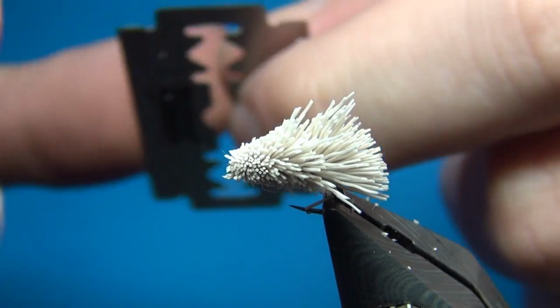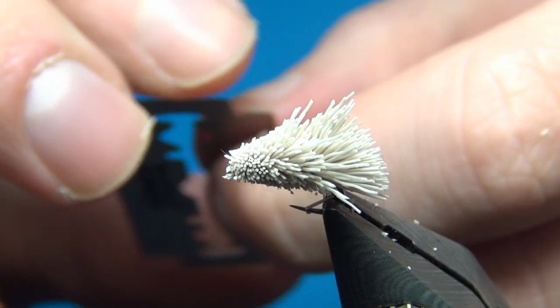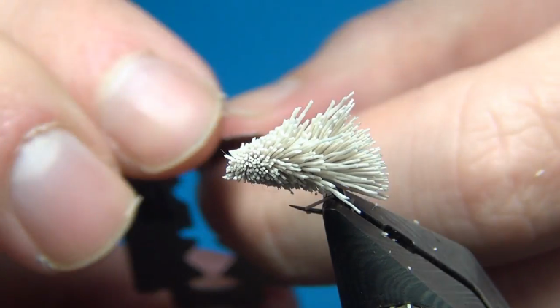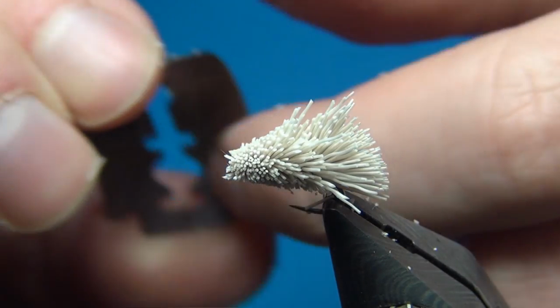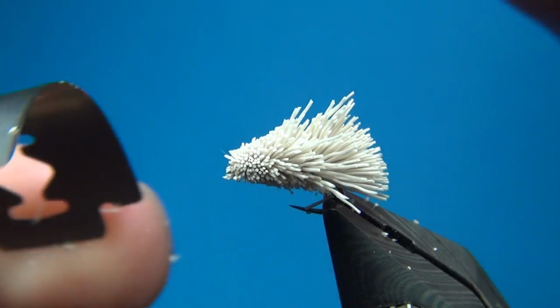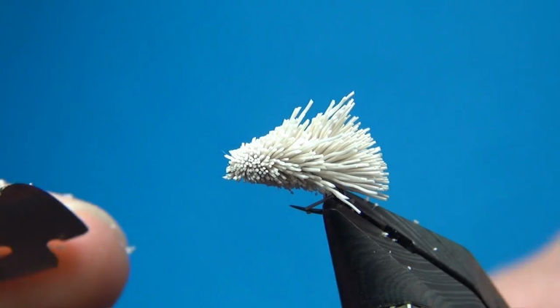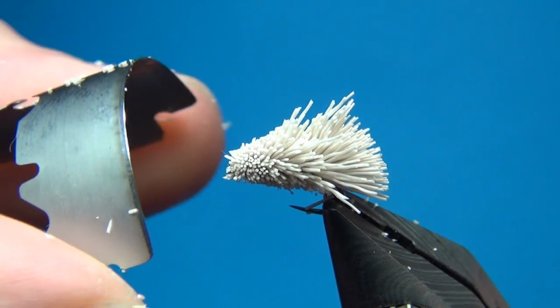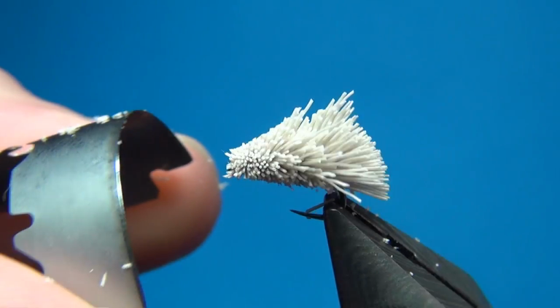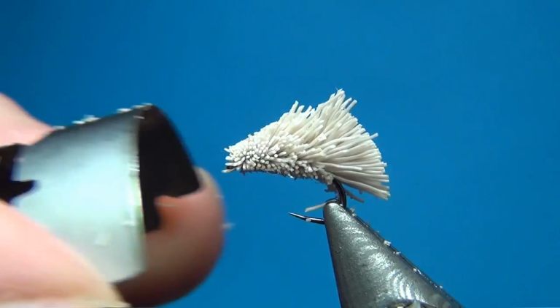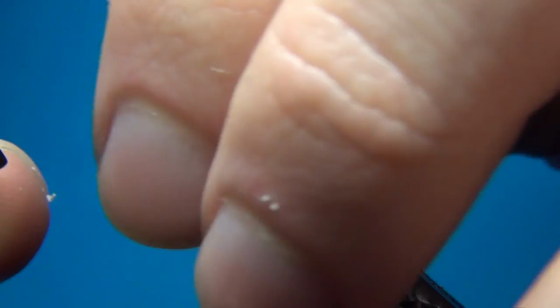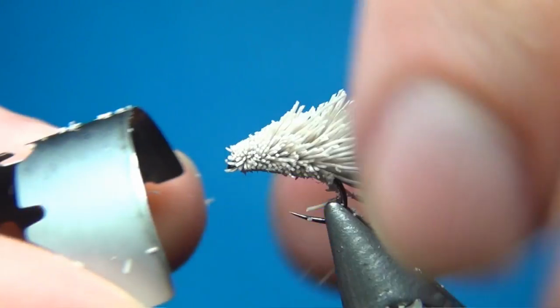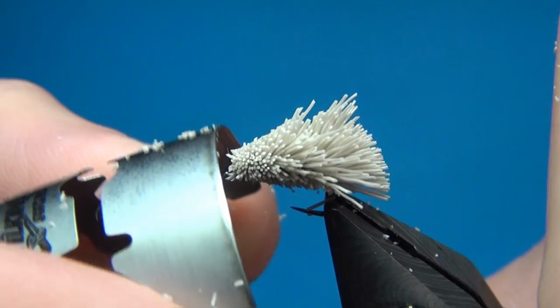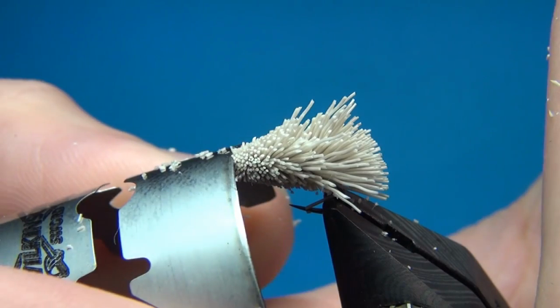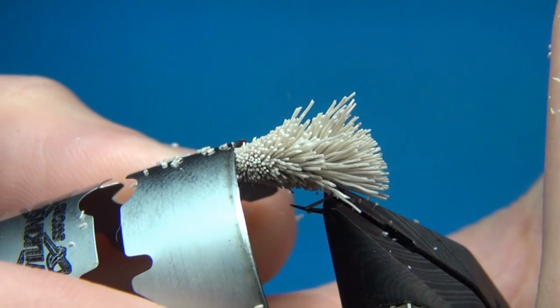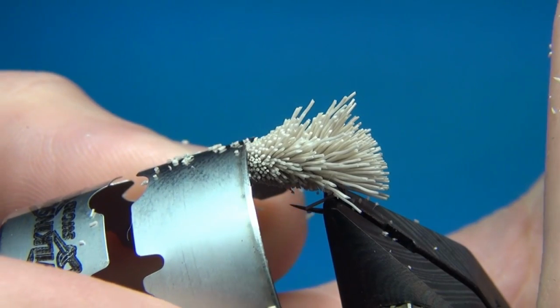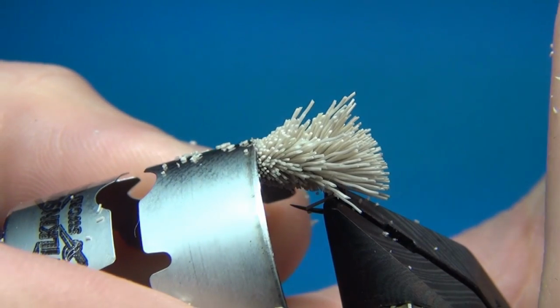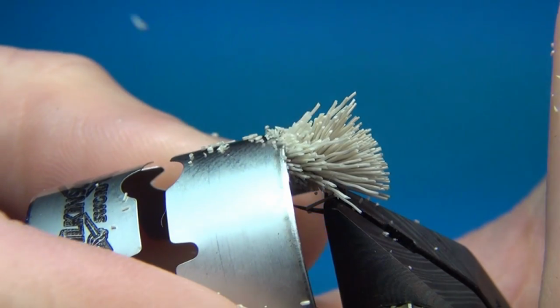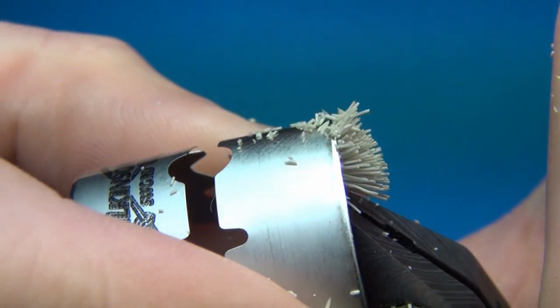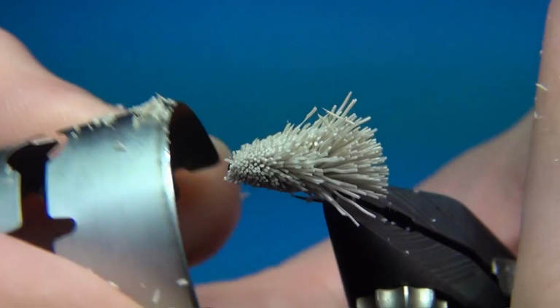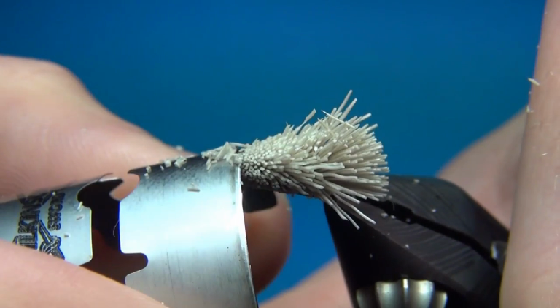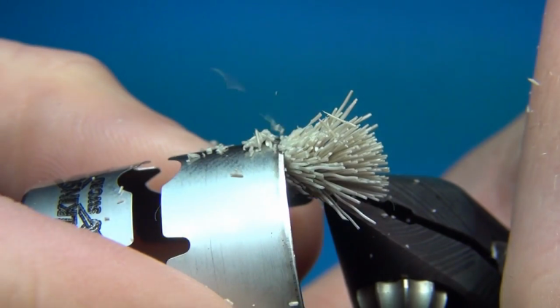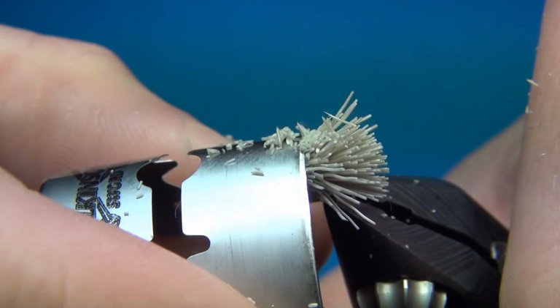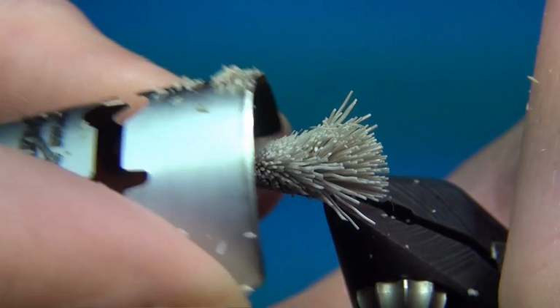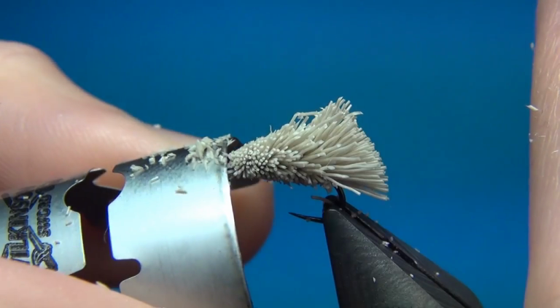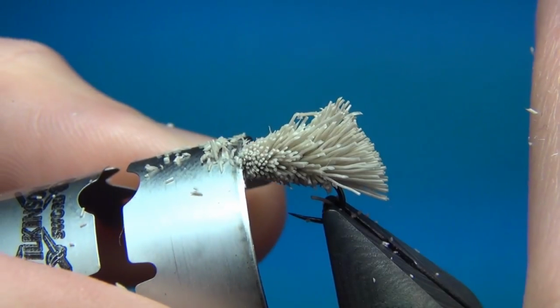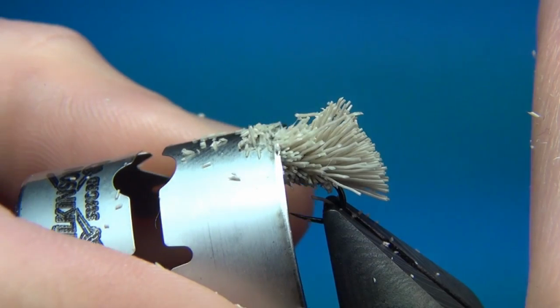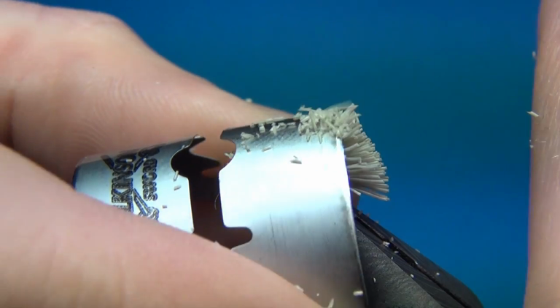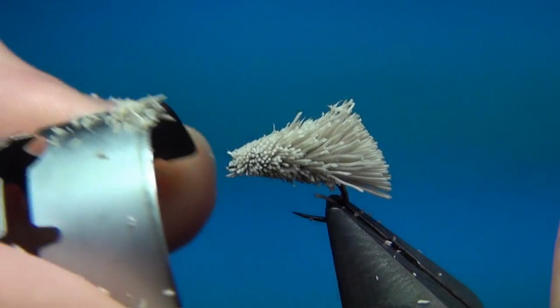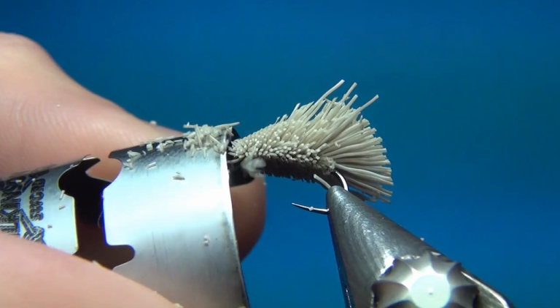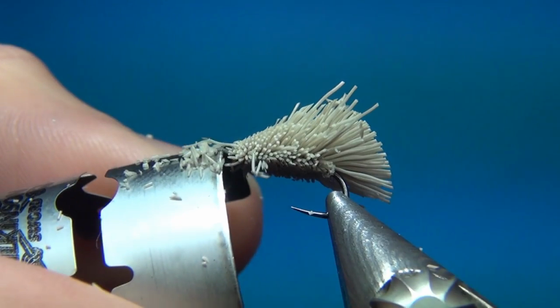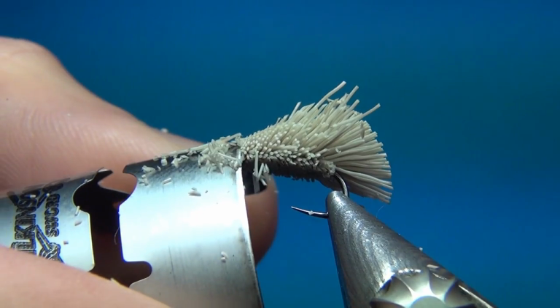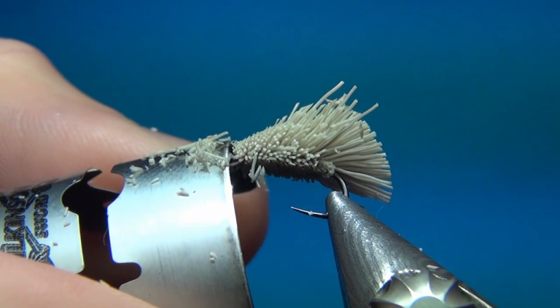You can also bend the hair a little bit and cut off at the top to make a nice round profile on the top.